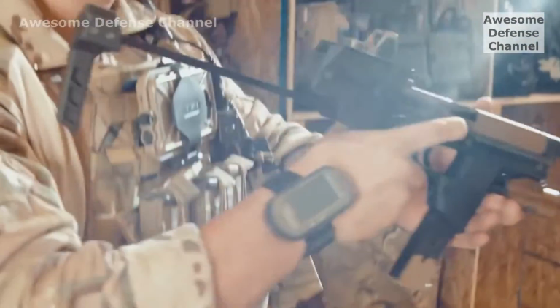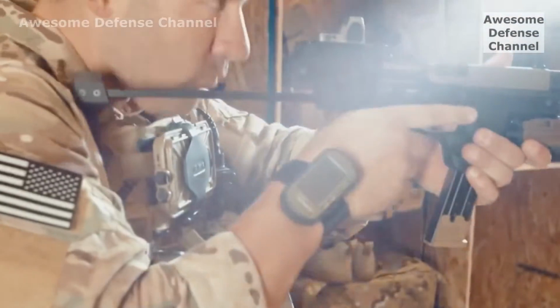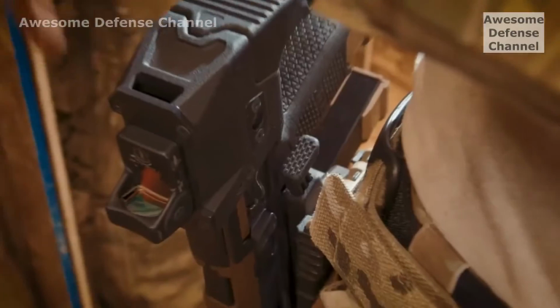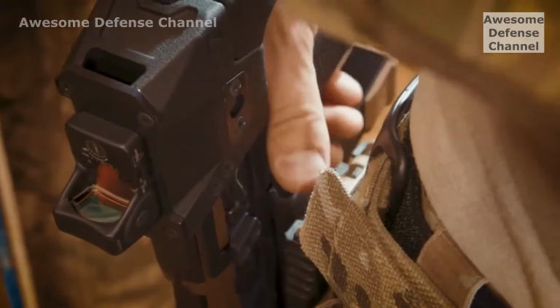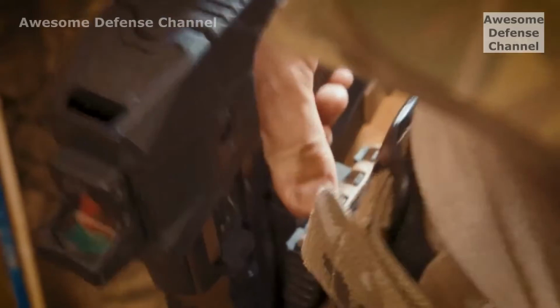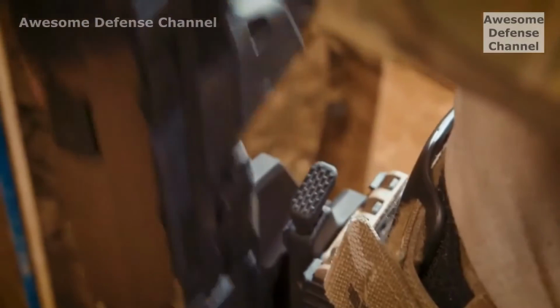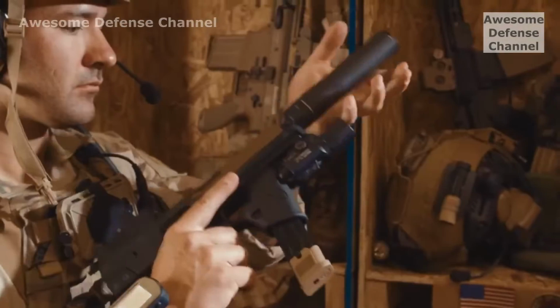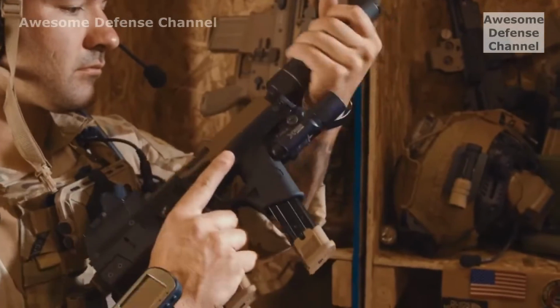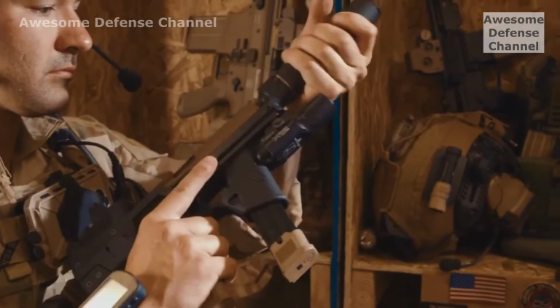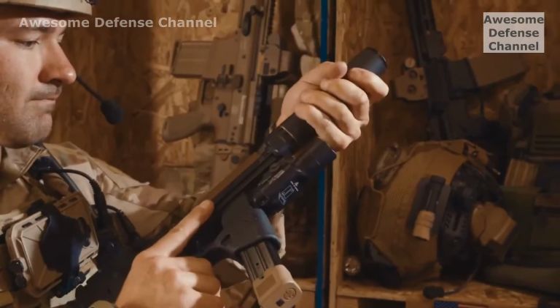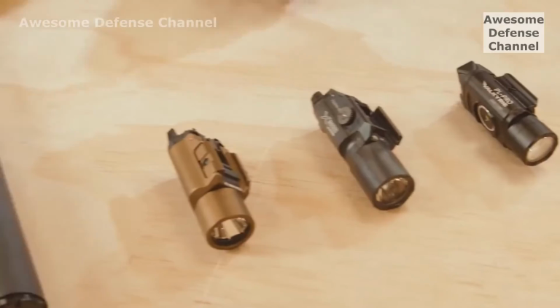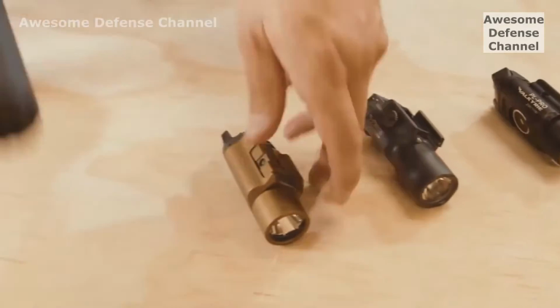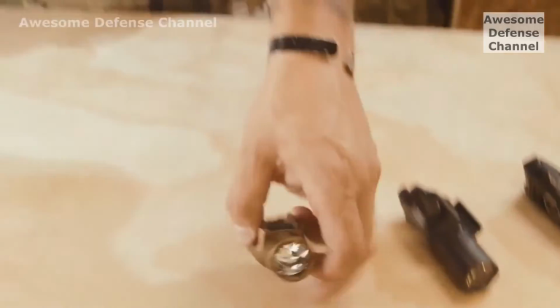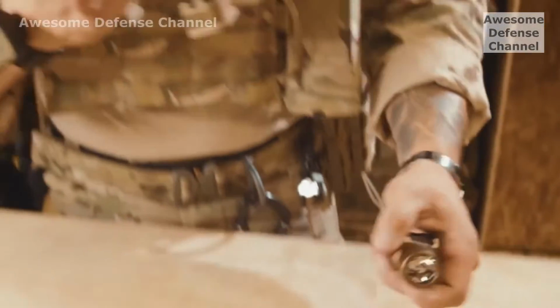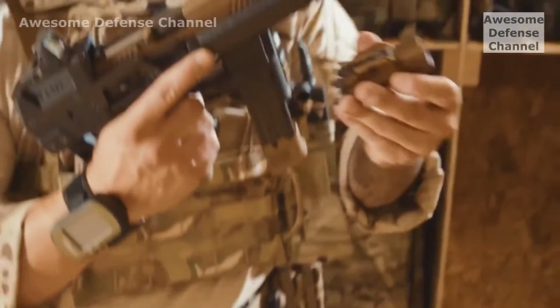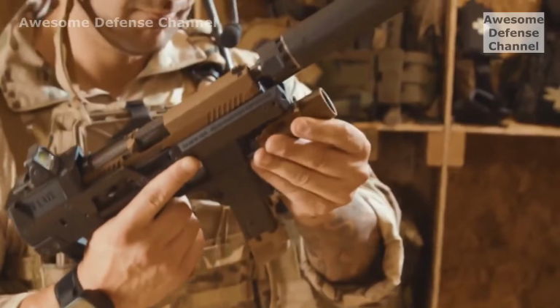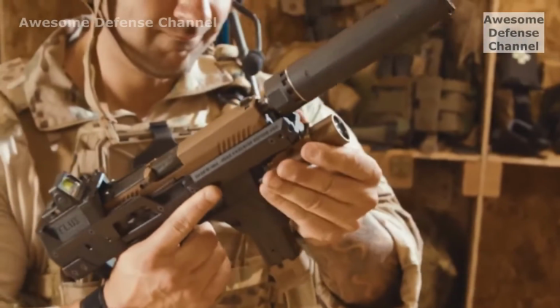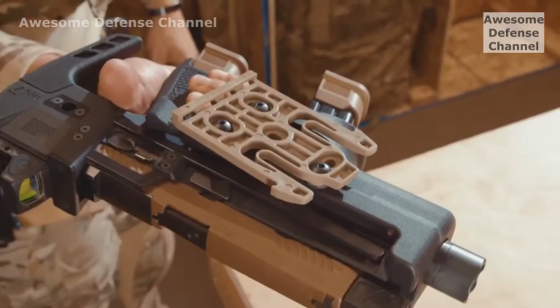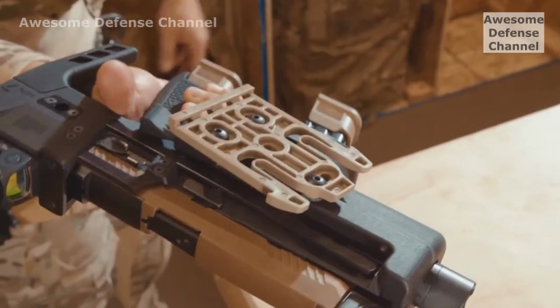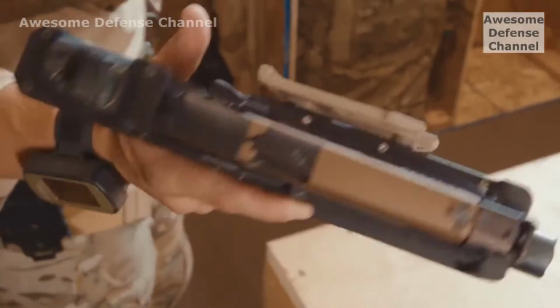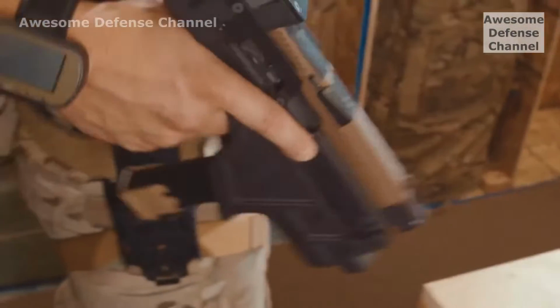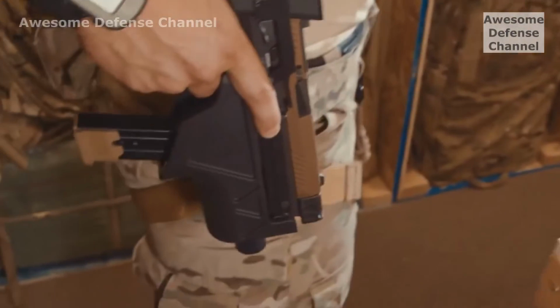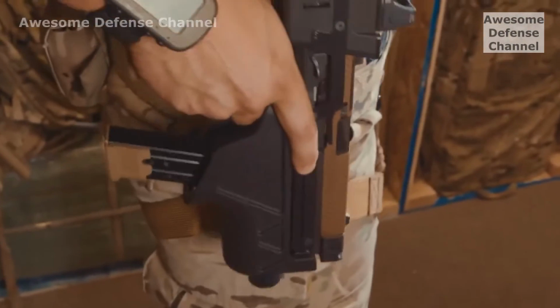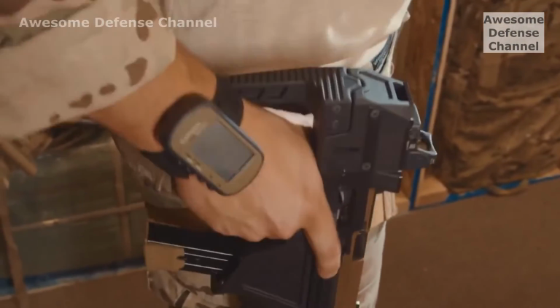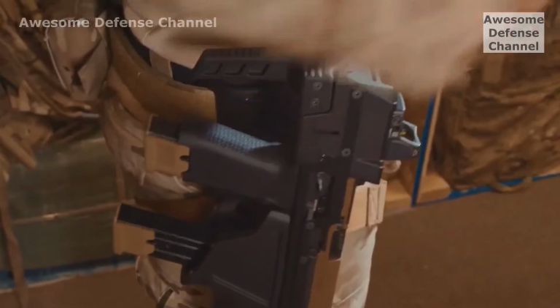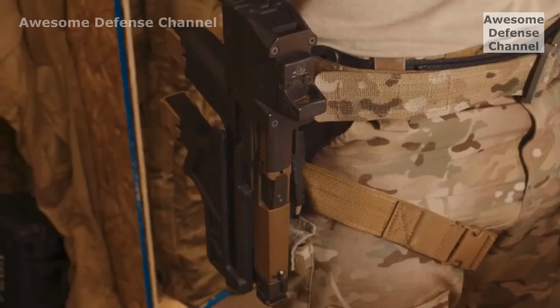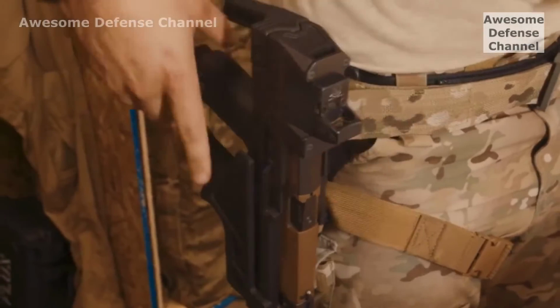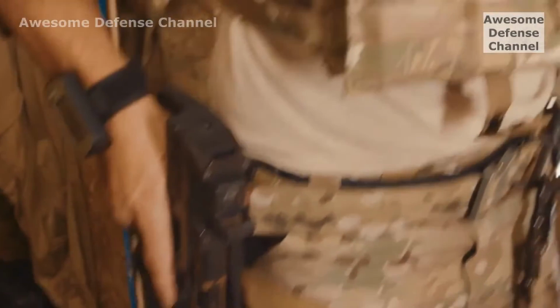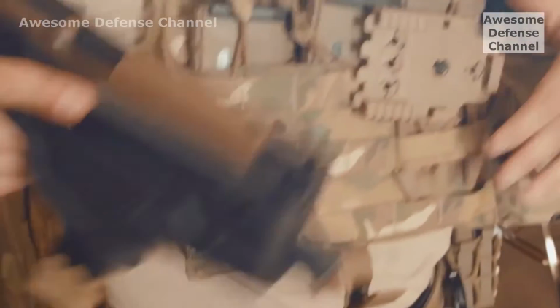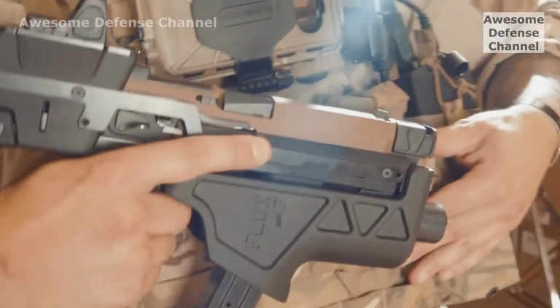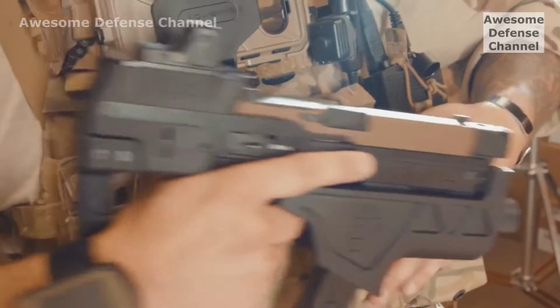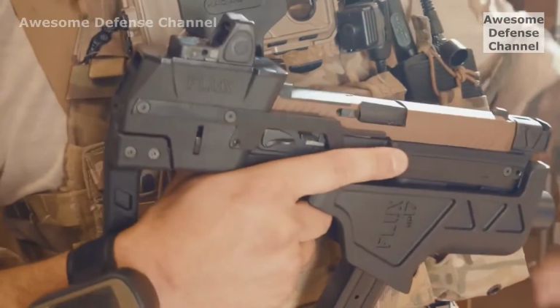The locking duty holster is not only suppressor compatible — it accepts a wide variety of pistol flashlights, infrared illuminators, and lasers. The holster is also compatible with the Safariland quick-lock system. It can attach to belts and MOLLE.